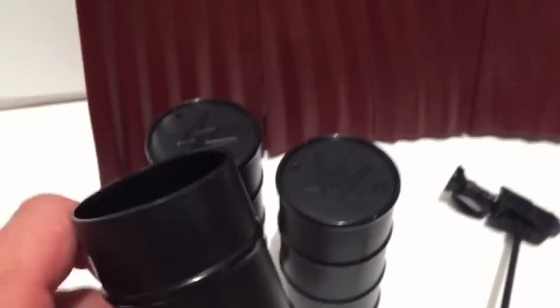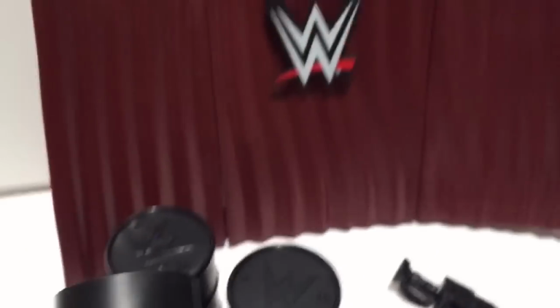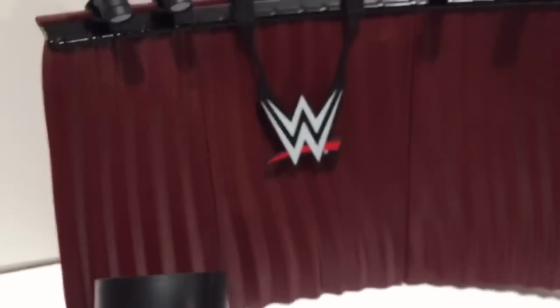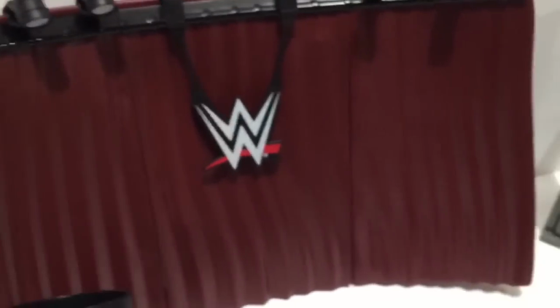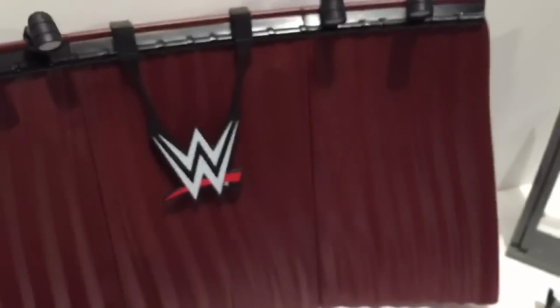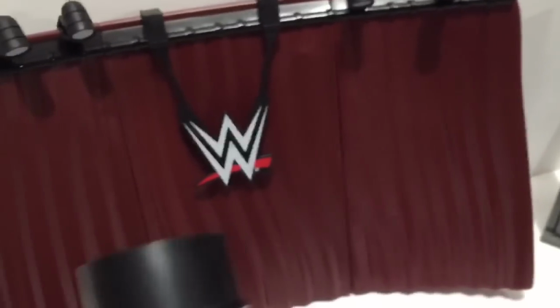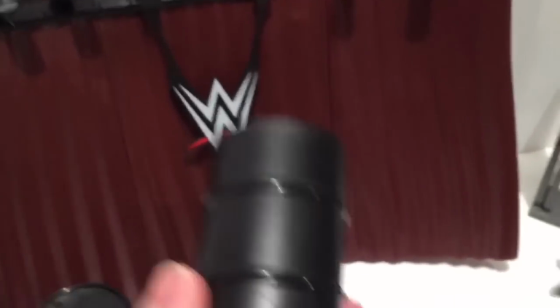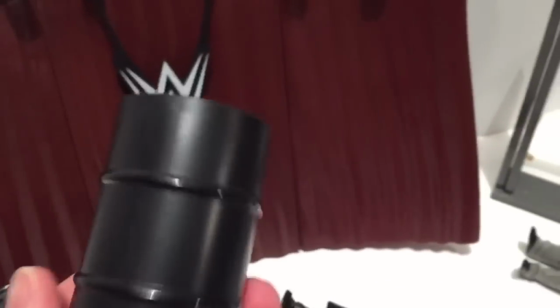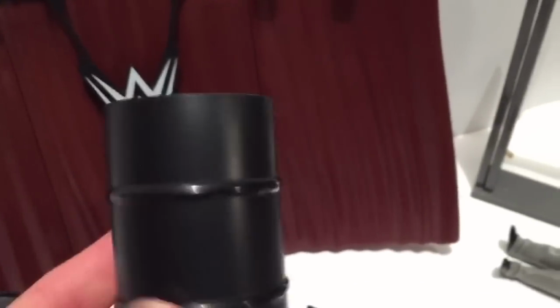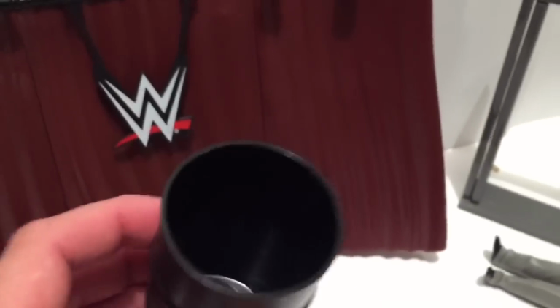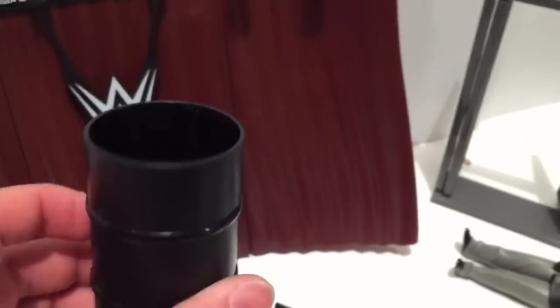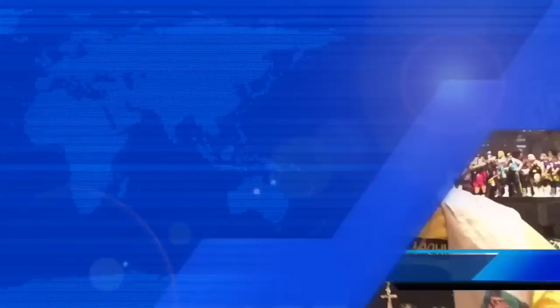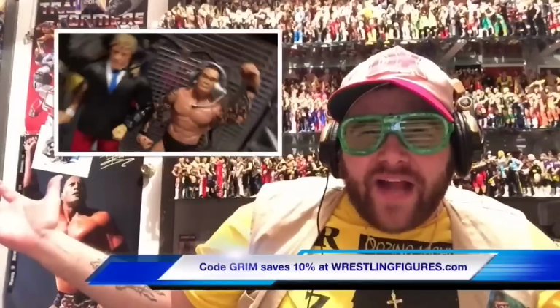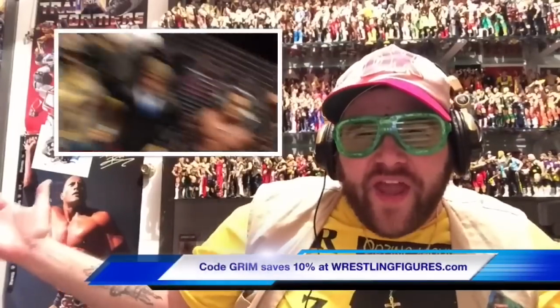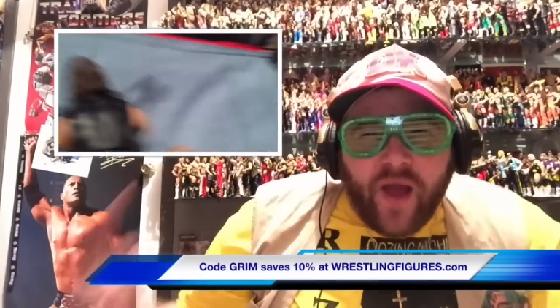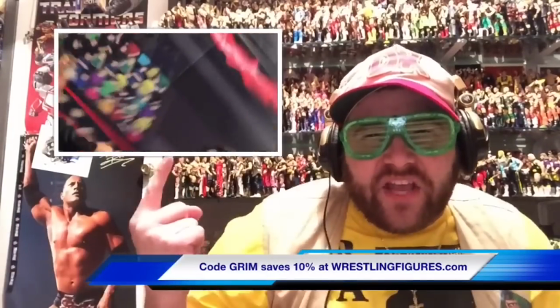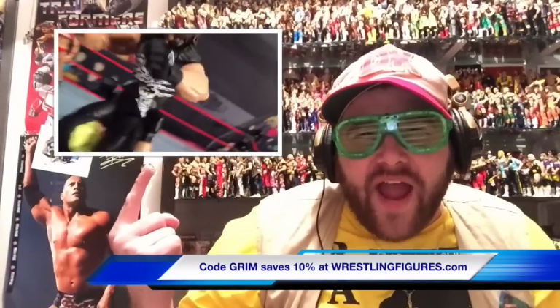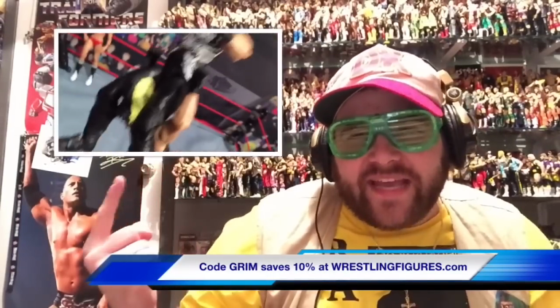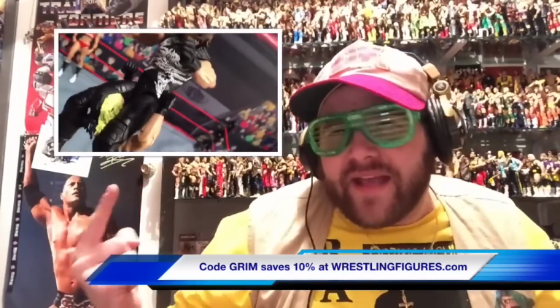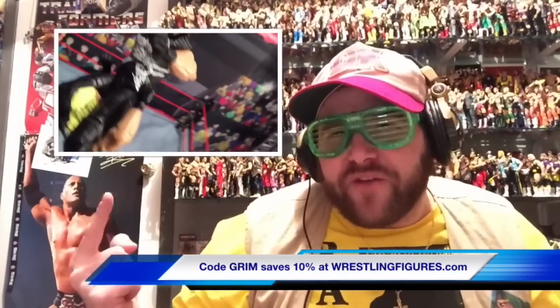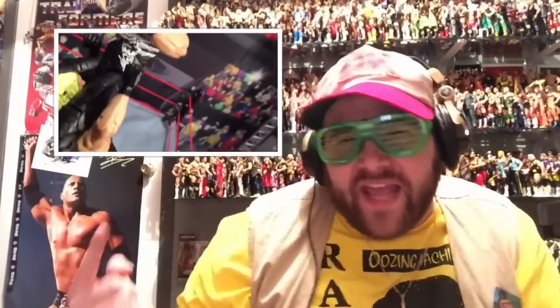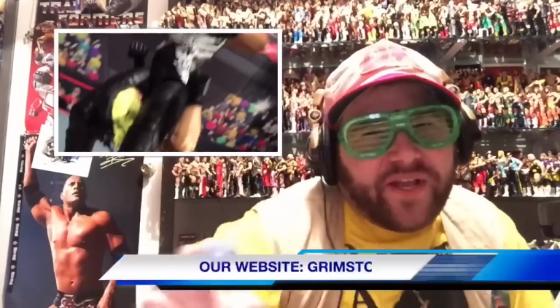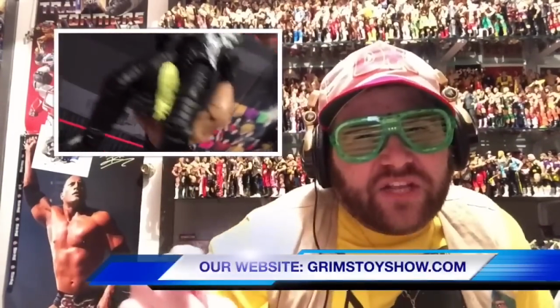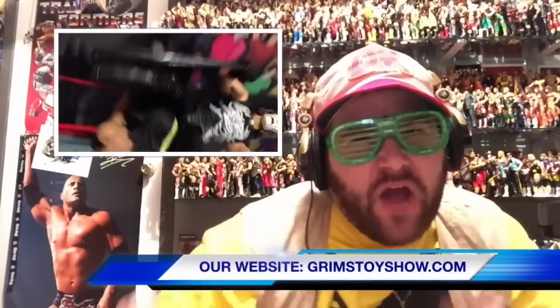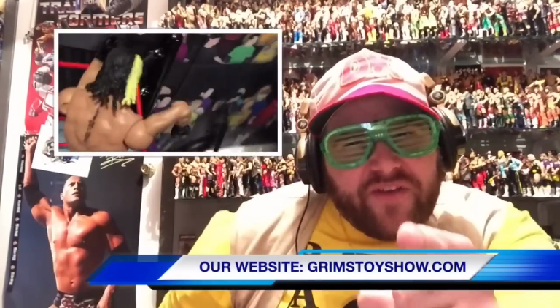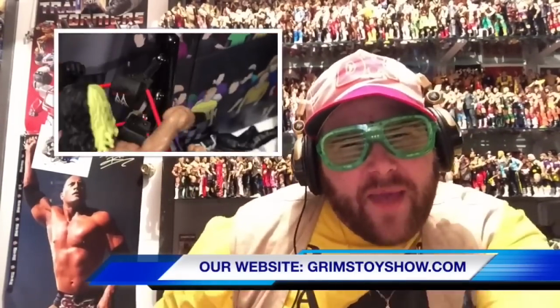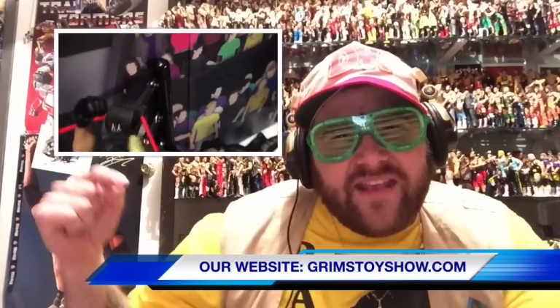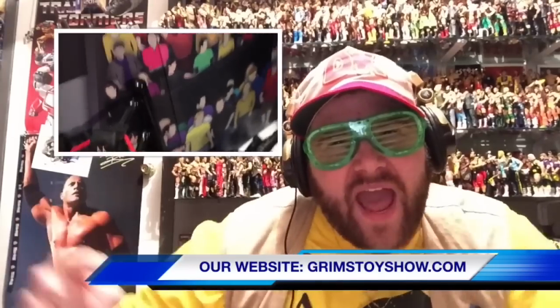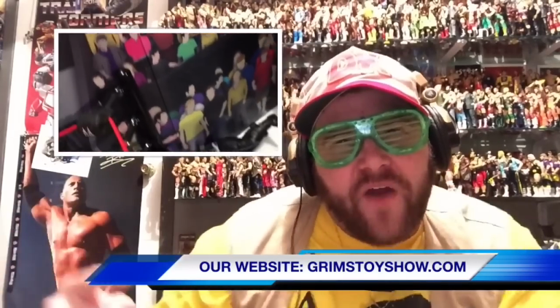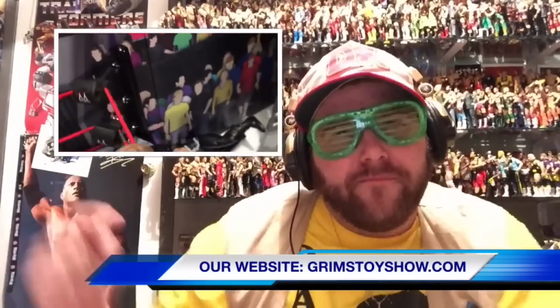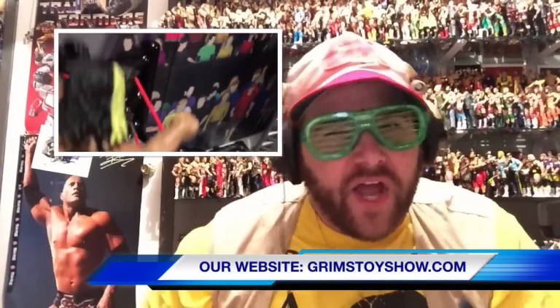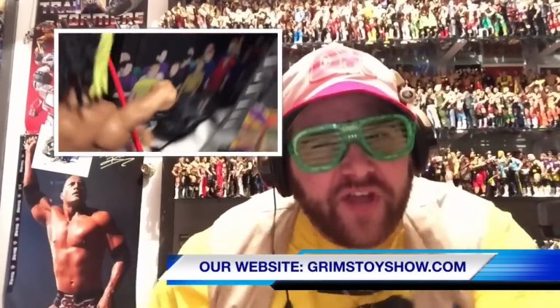How the fuck can you make a backstage playset and not include Renee Young, you motherfuckers? Thanks for watching the video! Click this one right here in case you missed something funny! Please like this video, leave a comment, and subscribe for more! Nailed it!